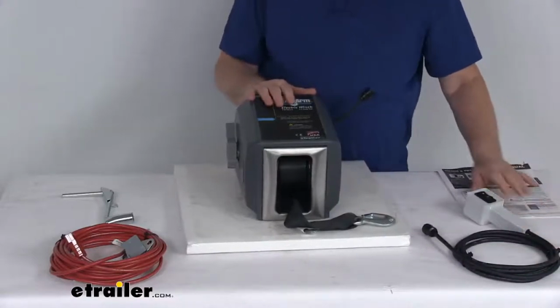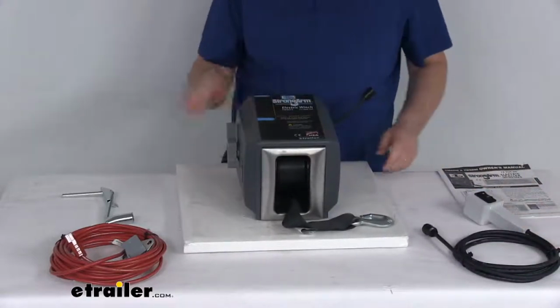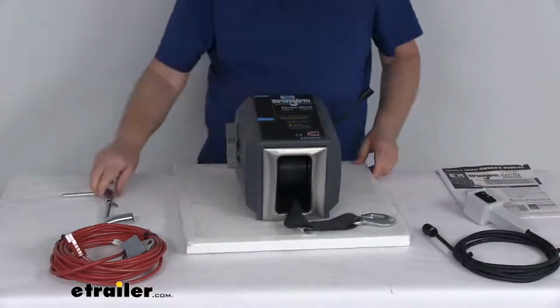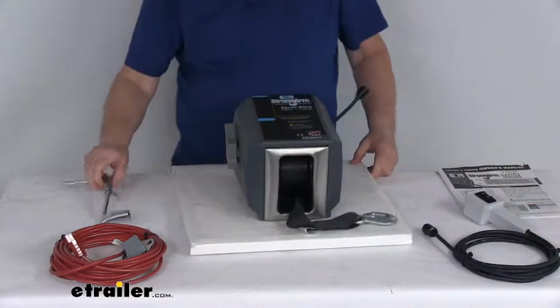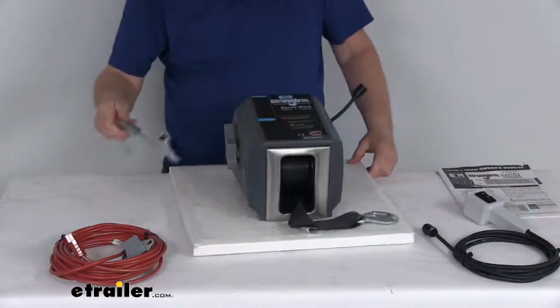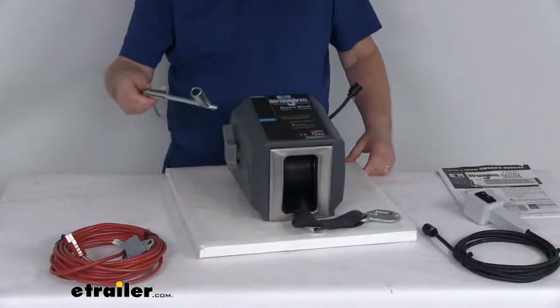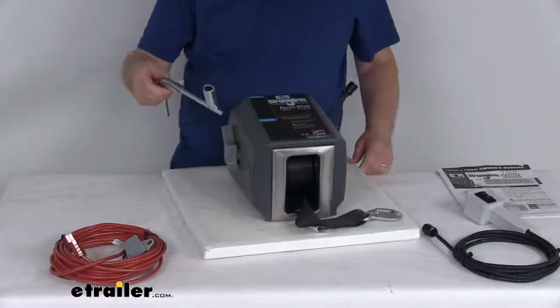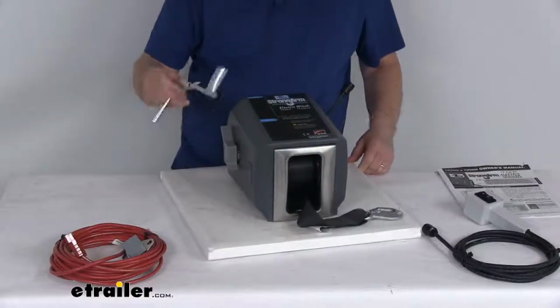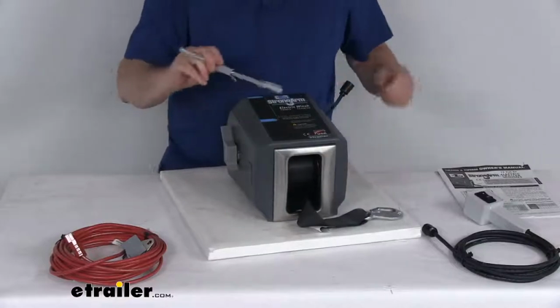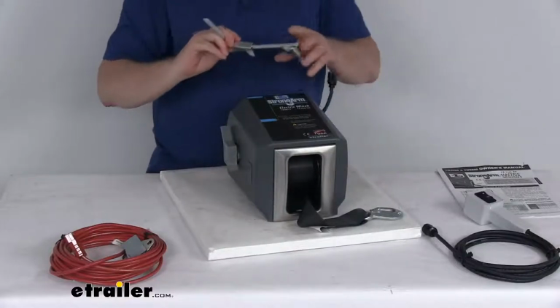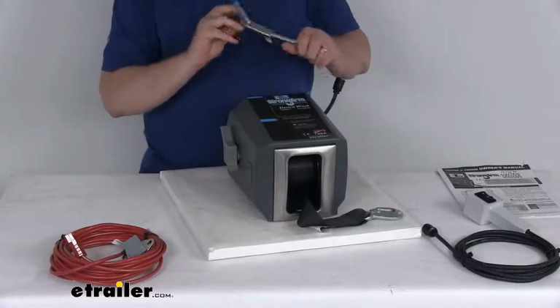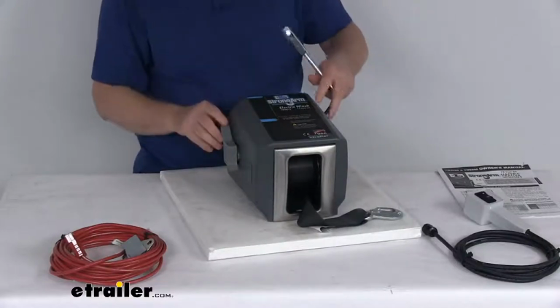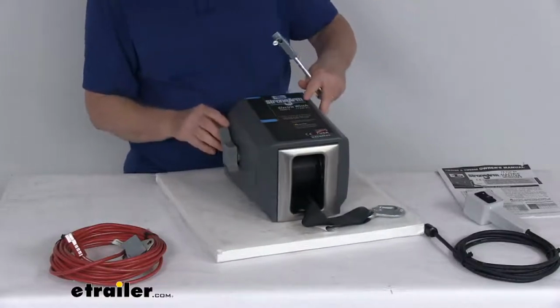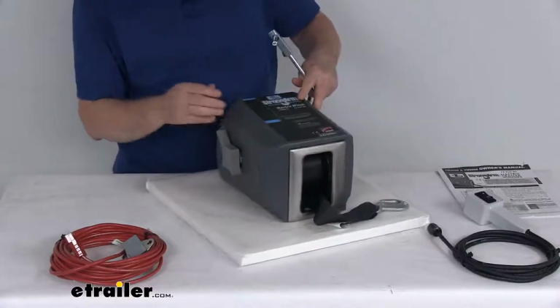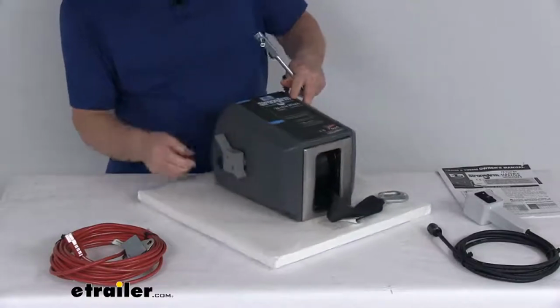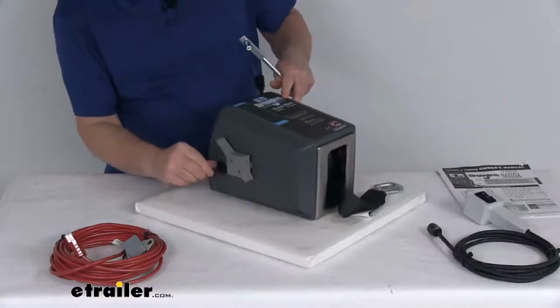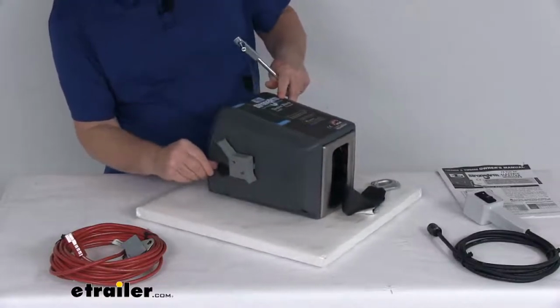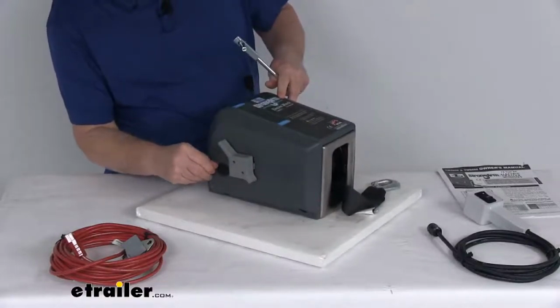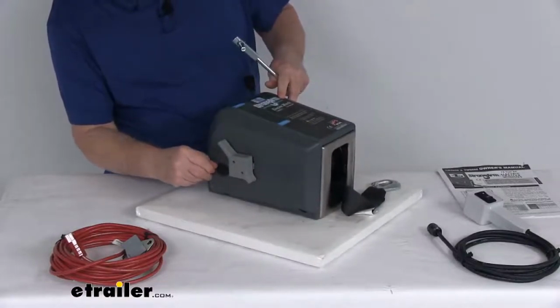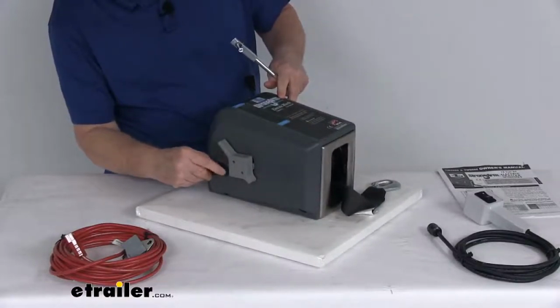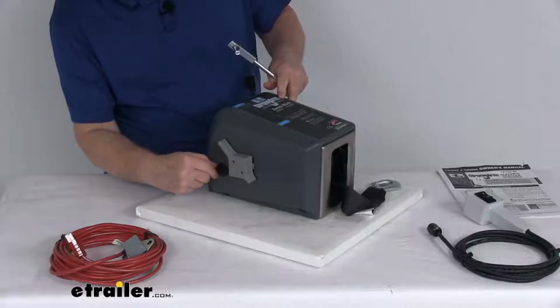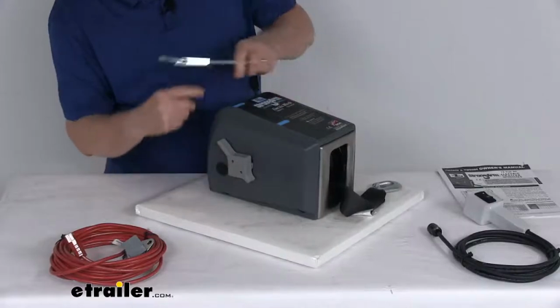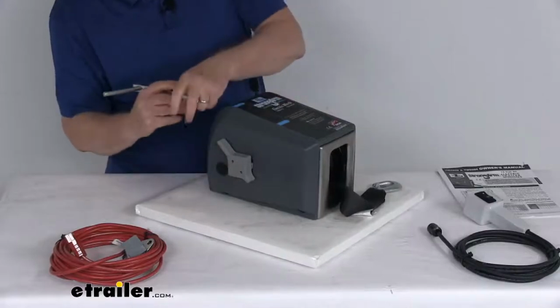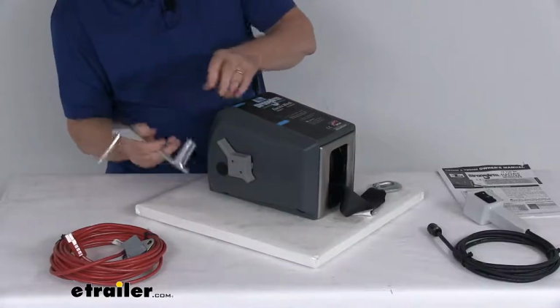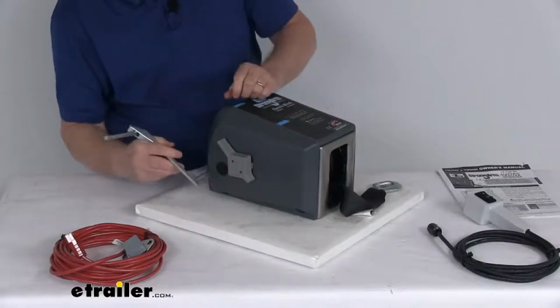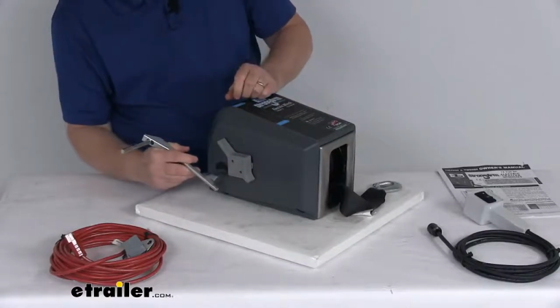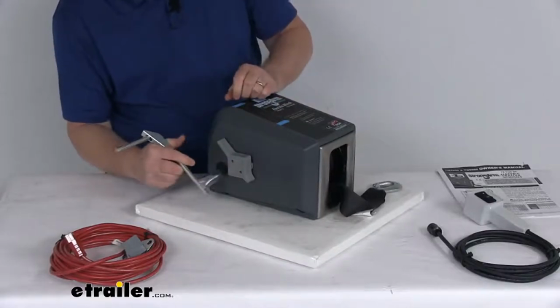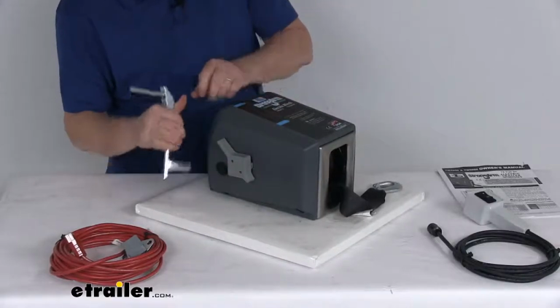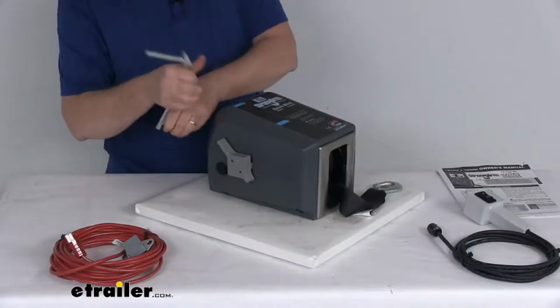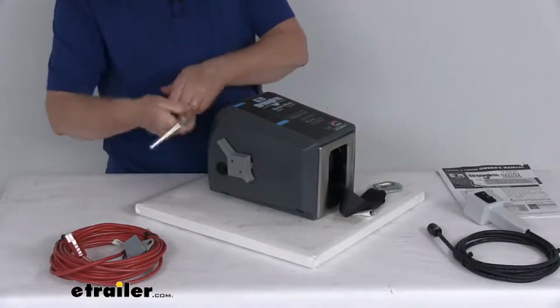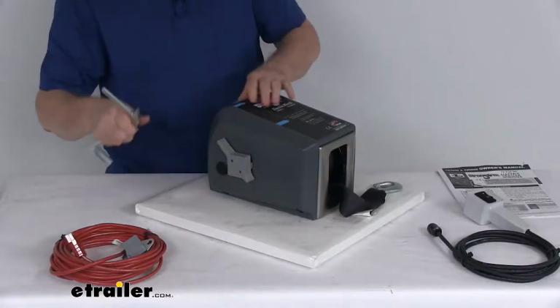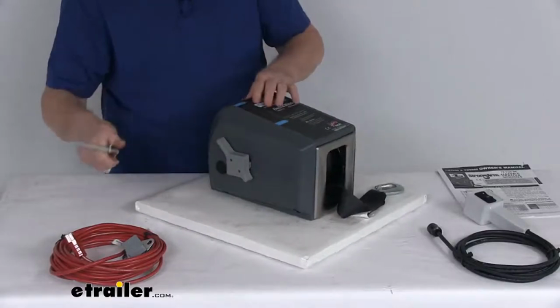It does include an emergency crank handle in case of power loss. If you don't have any power, you can pop this button right off the side here, stick that in there, and then crank it manually.